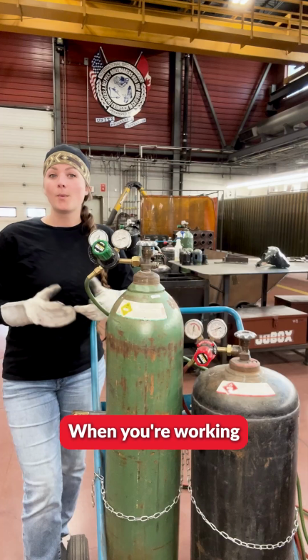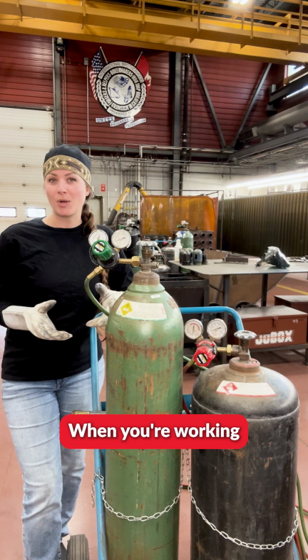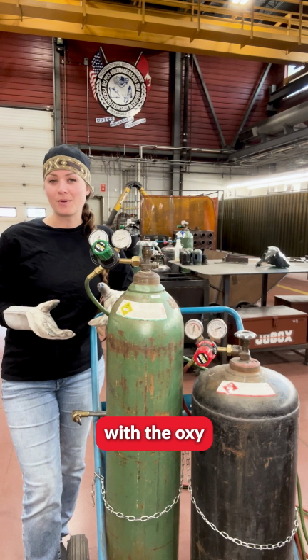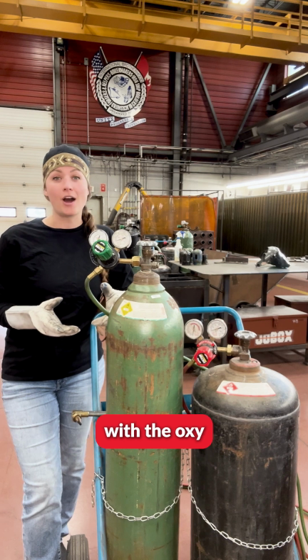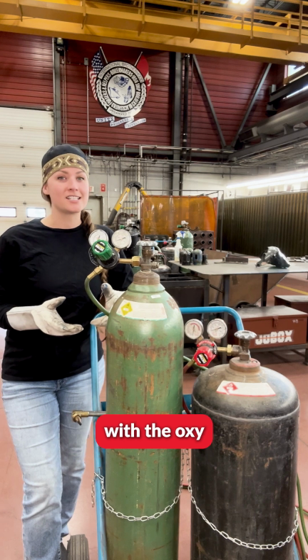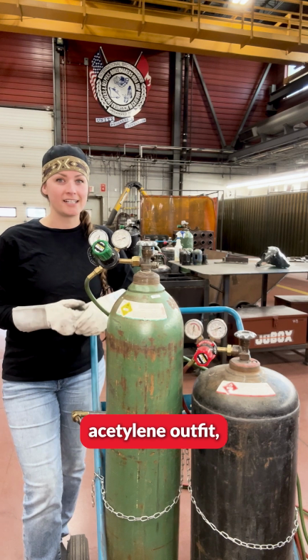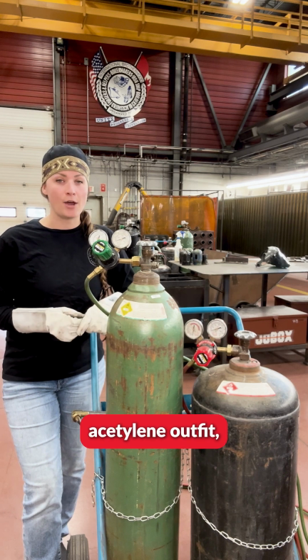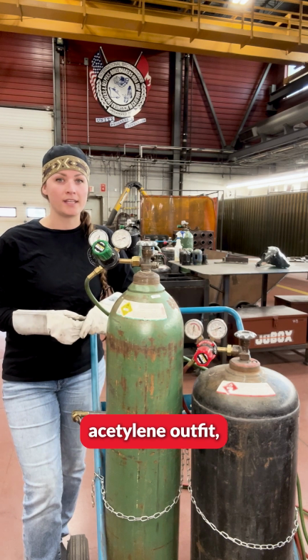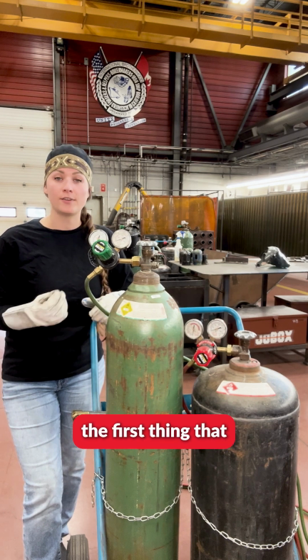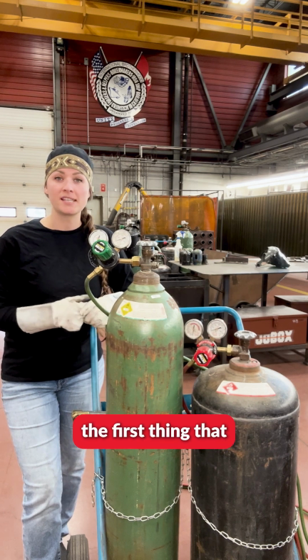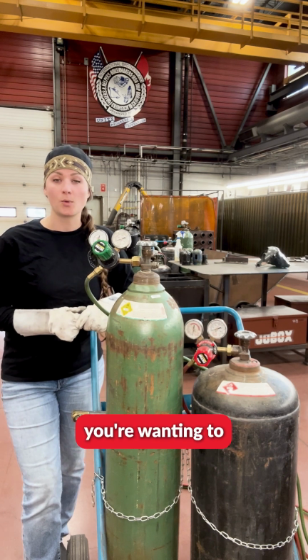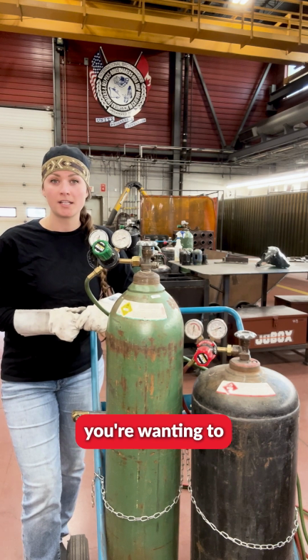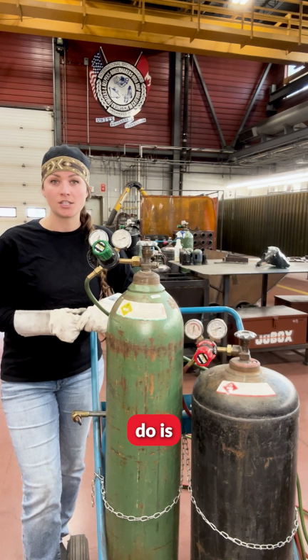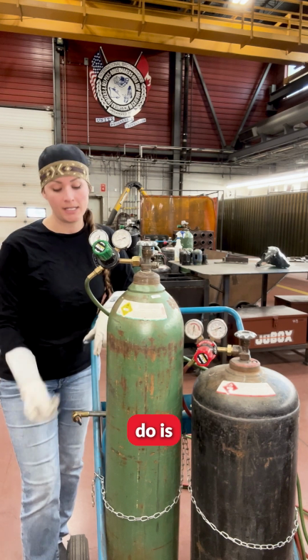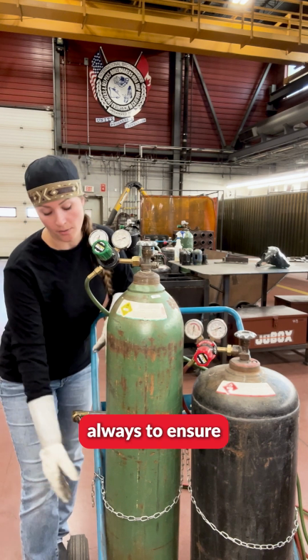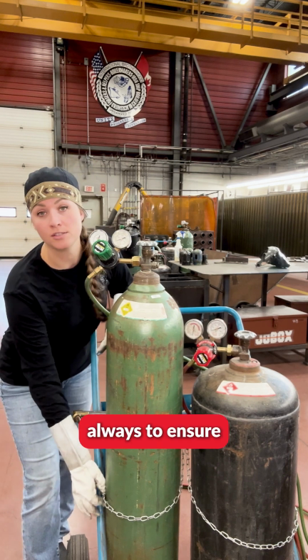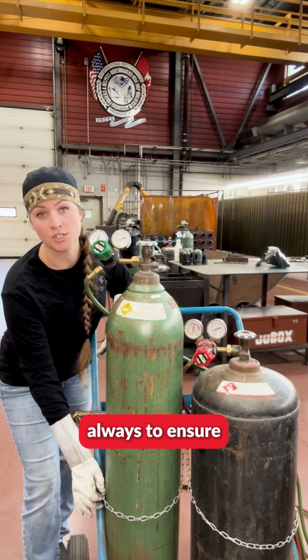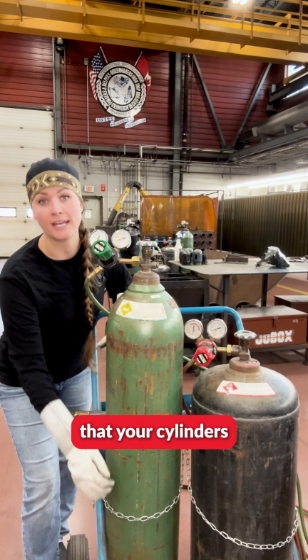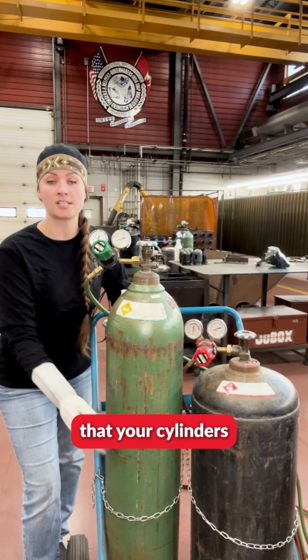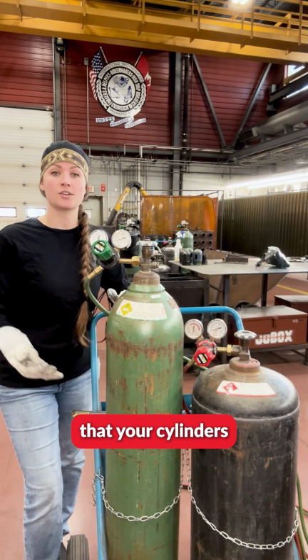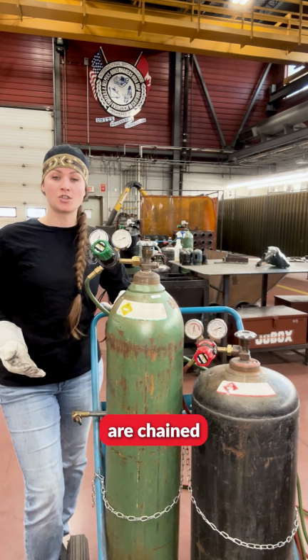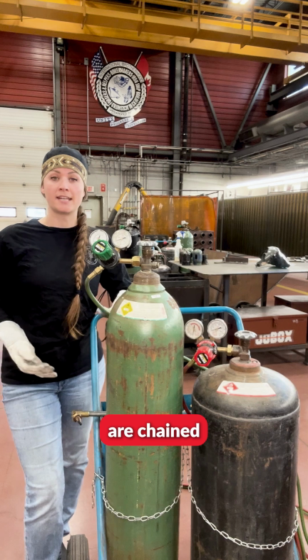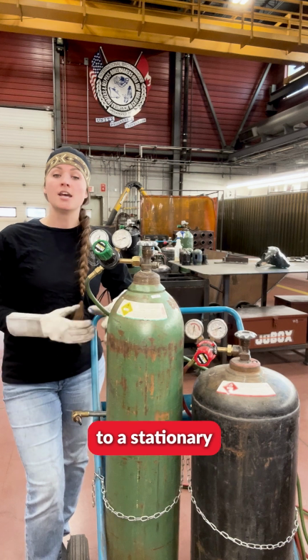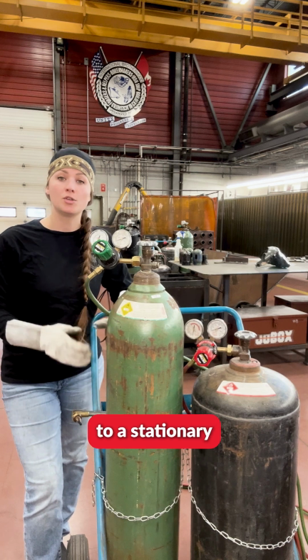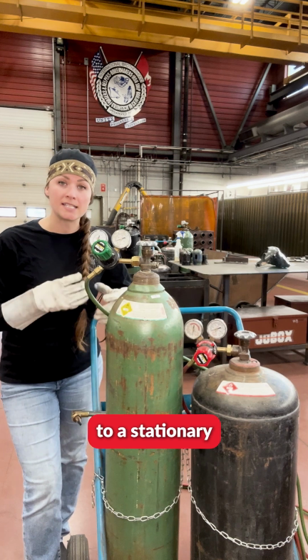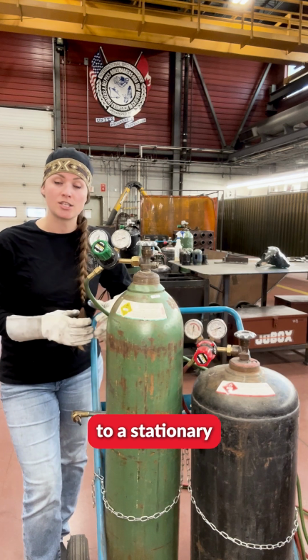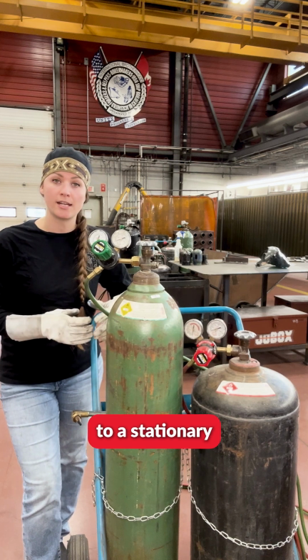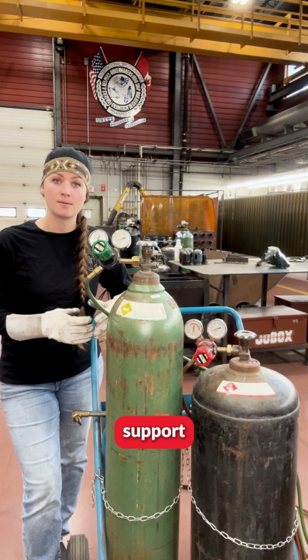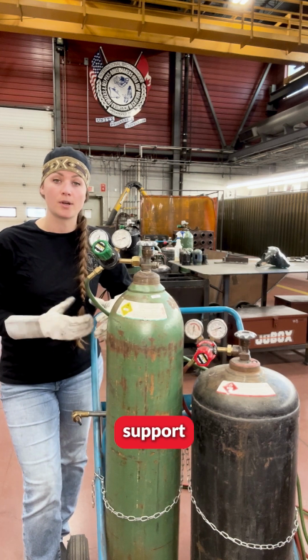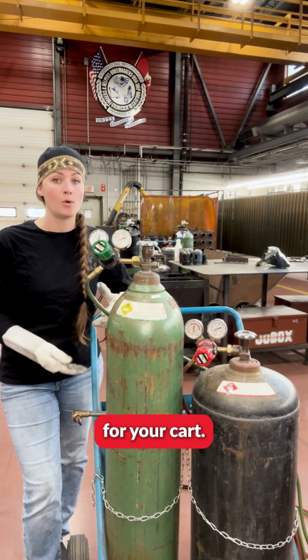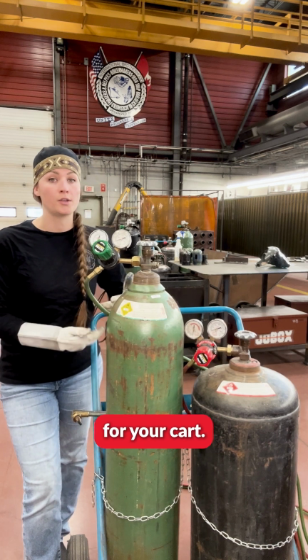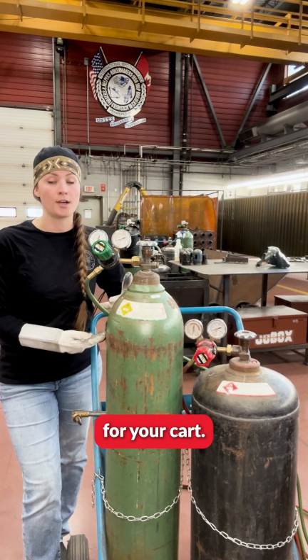When you're working with the oxy-acetylene outfit, the first thing that you're wanting to do is always to ensure that your cylinders are chained to a stationary support or your cart.